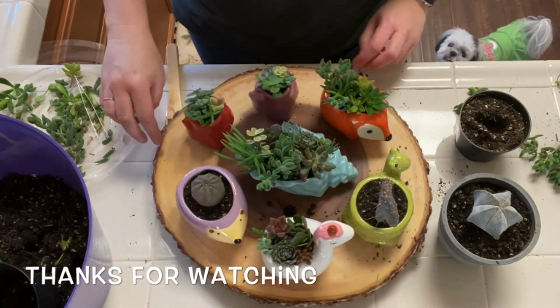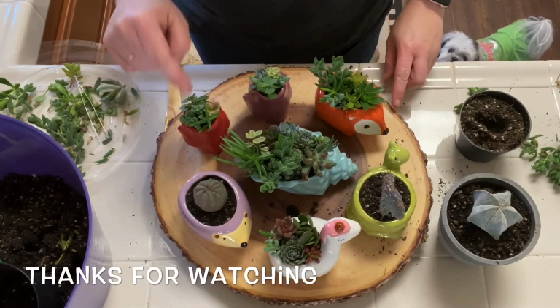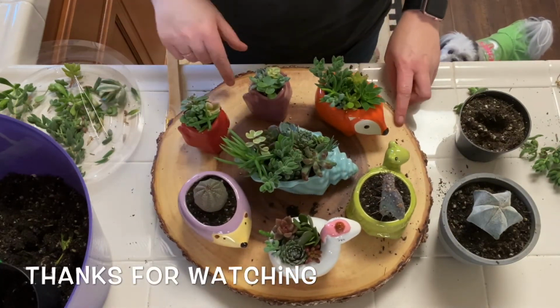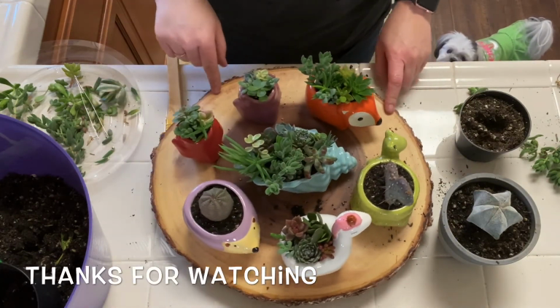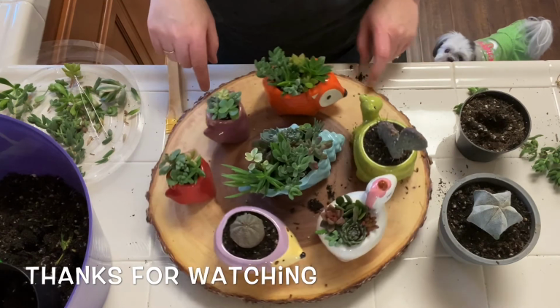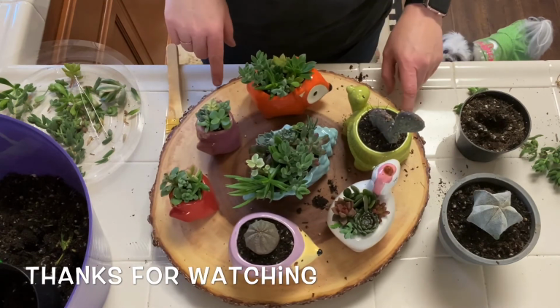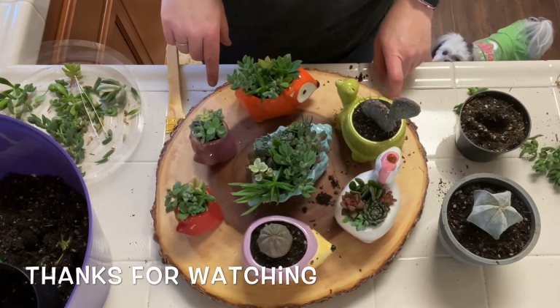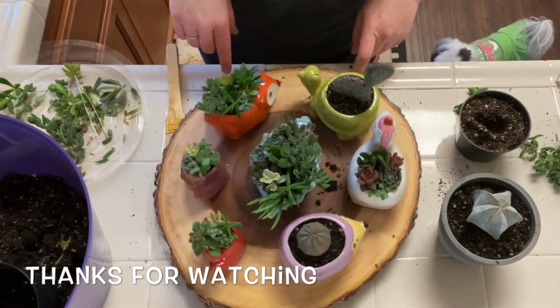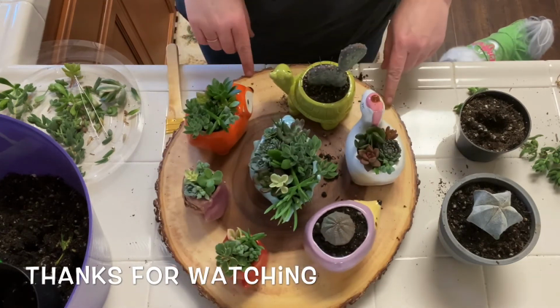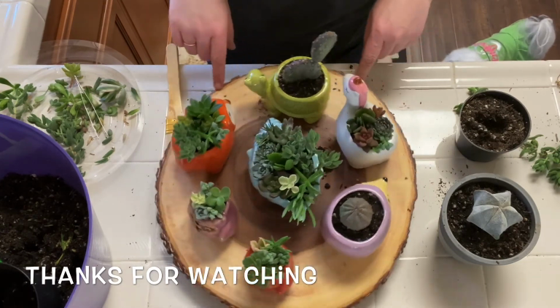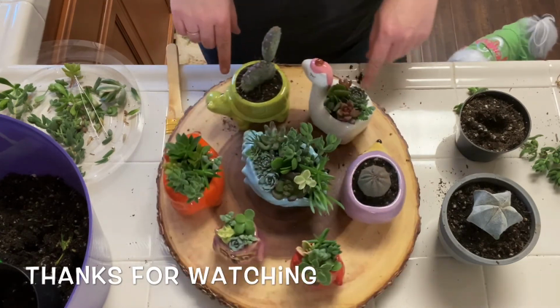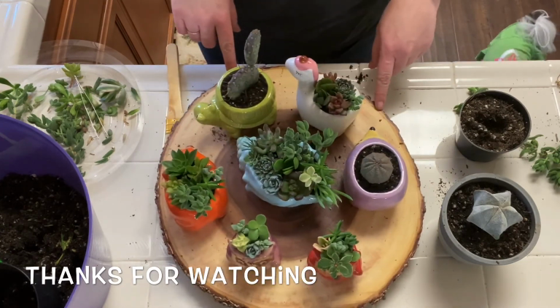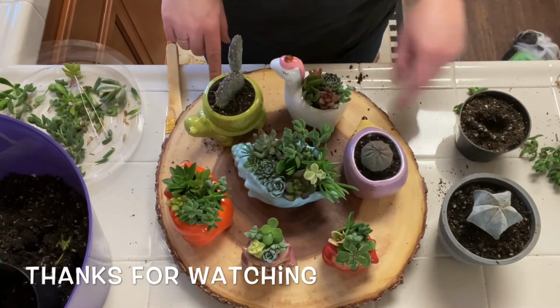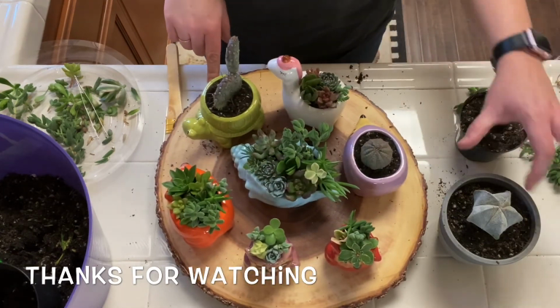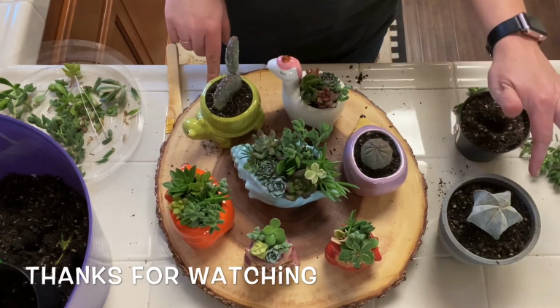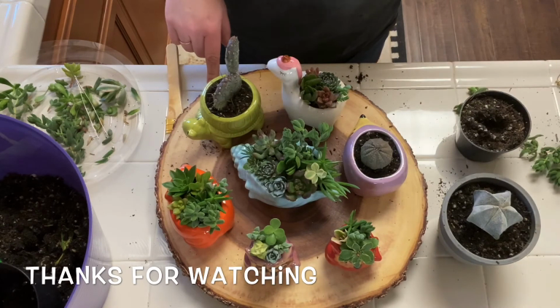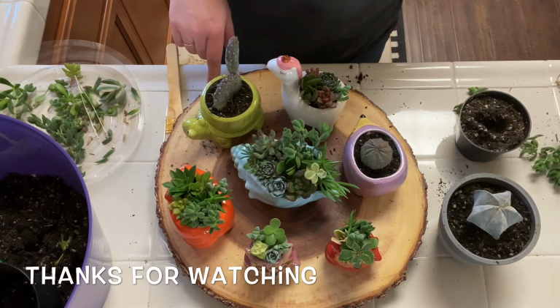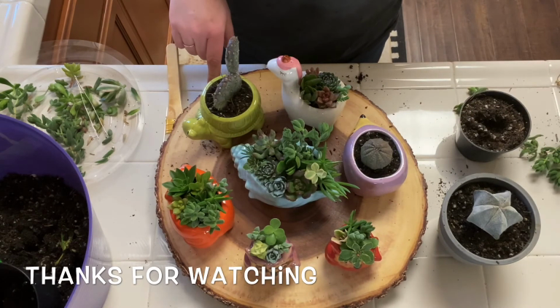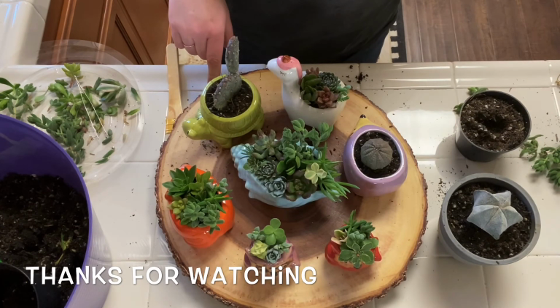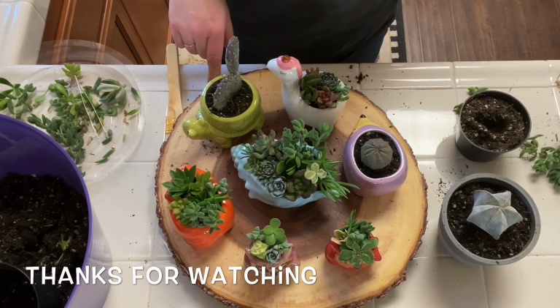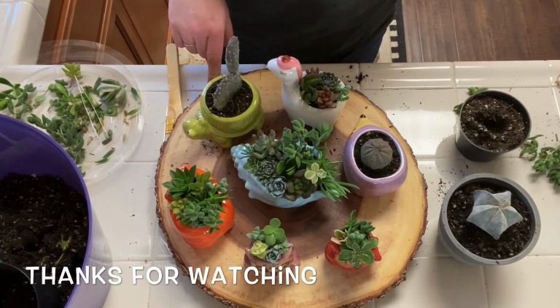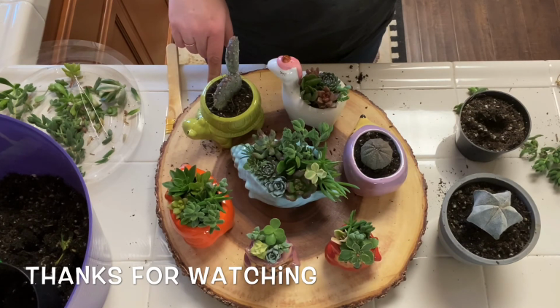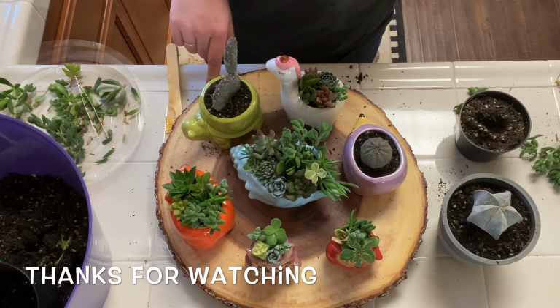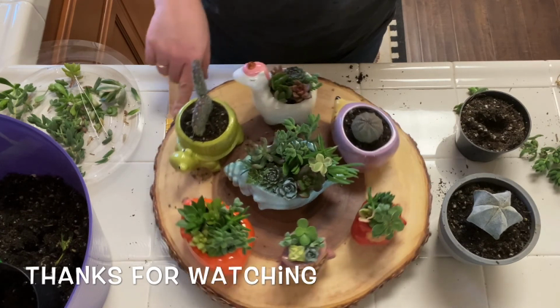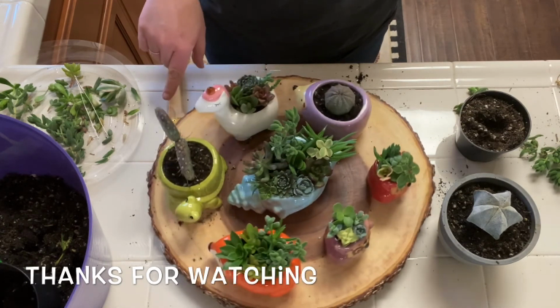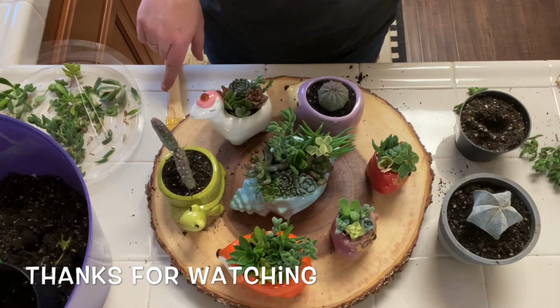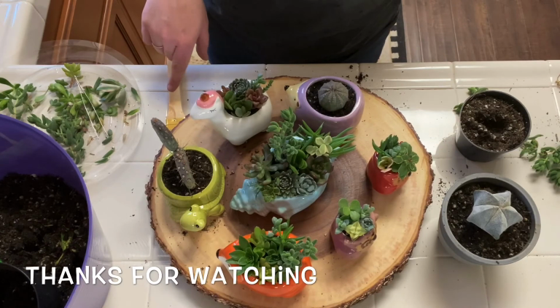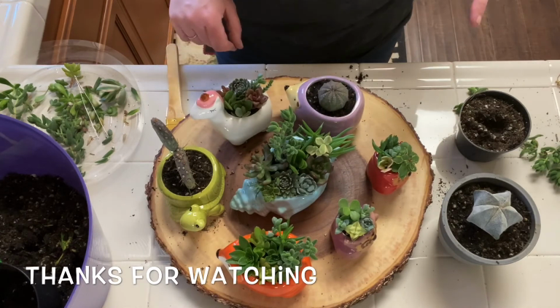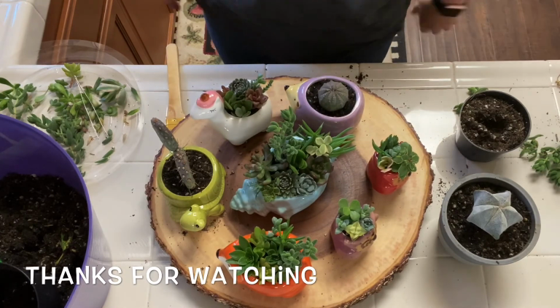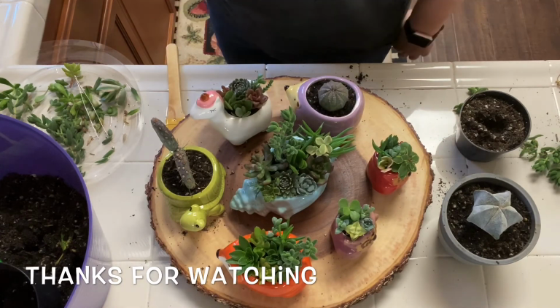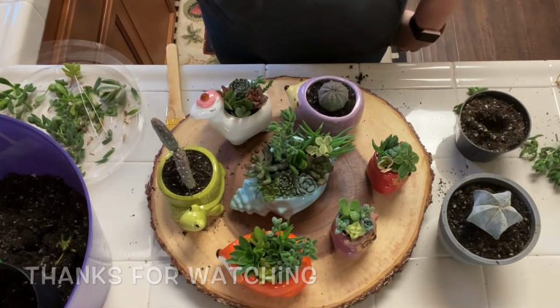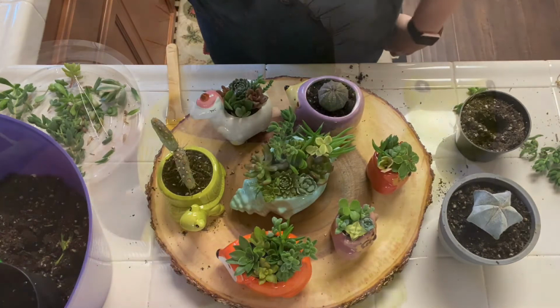So what do you think? Good choices for pots — they'll do for right now. Thanks for watching, have a good weekend!